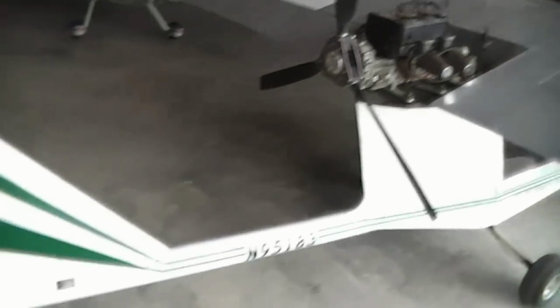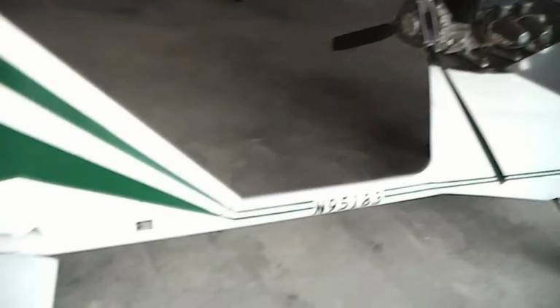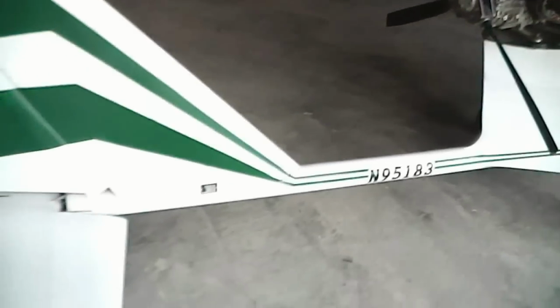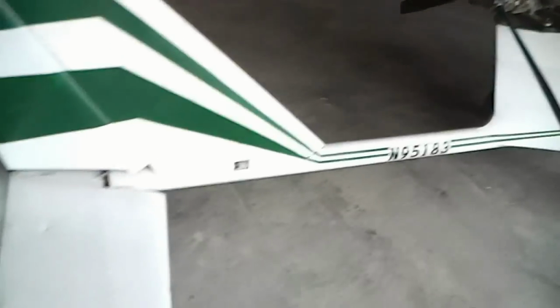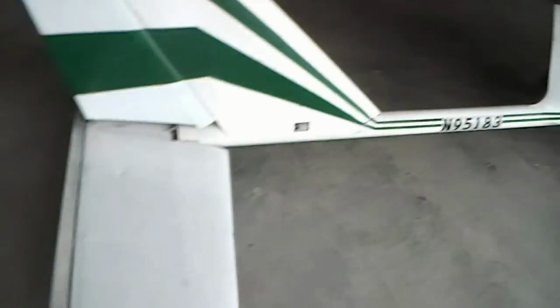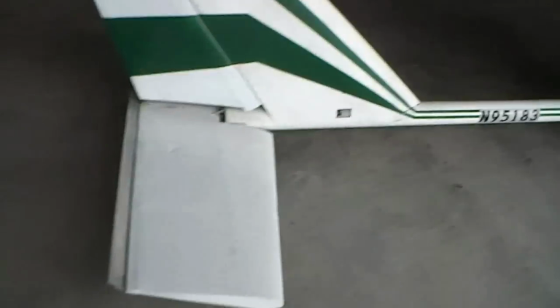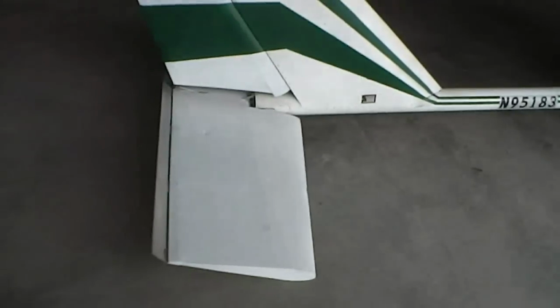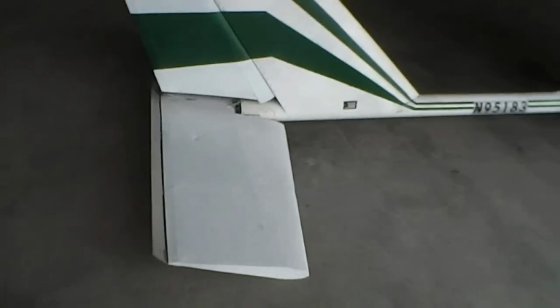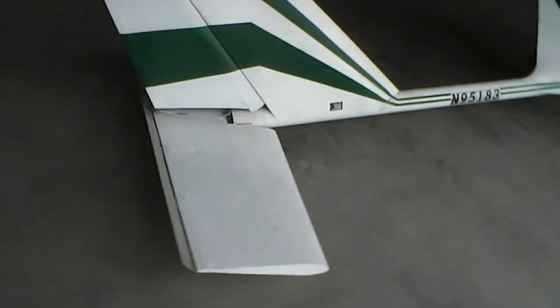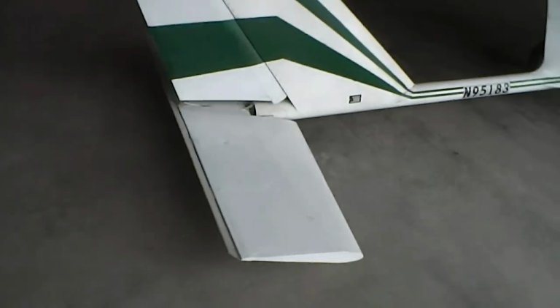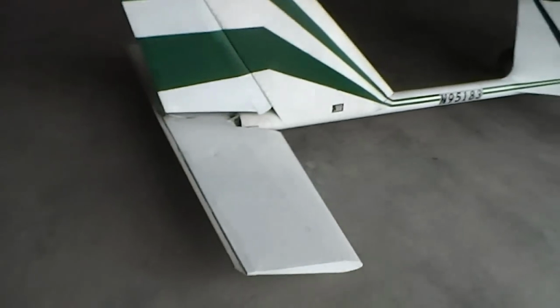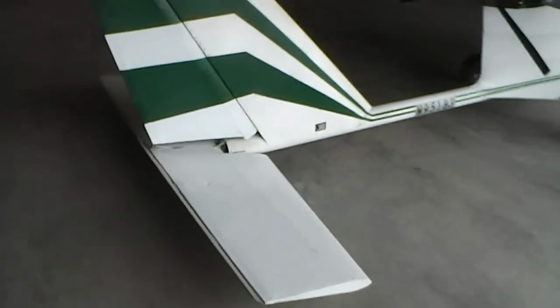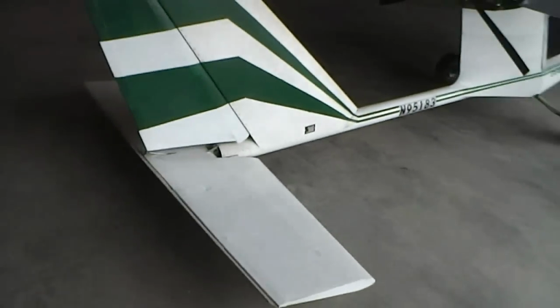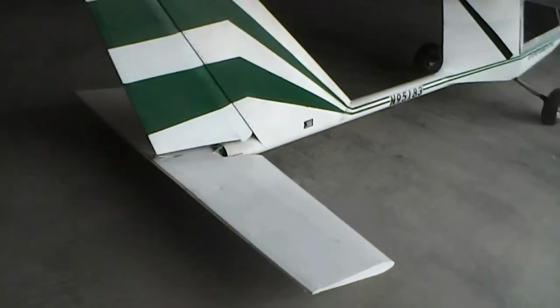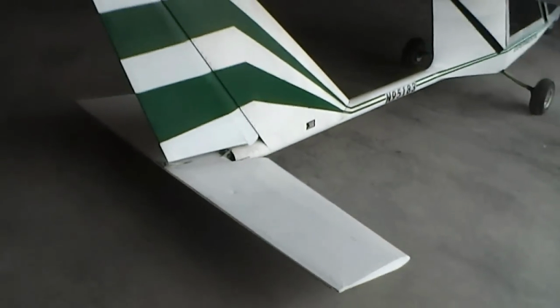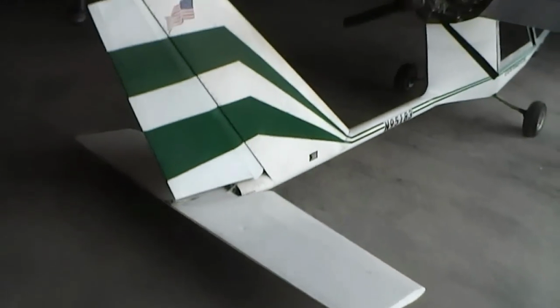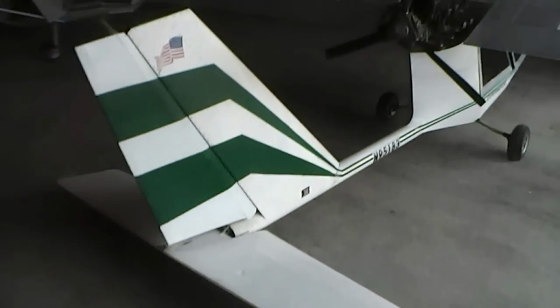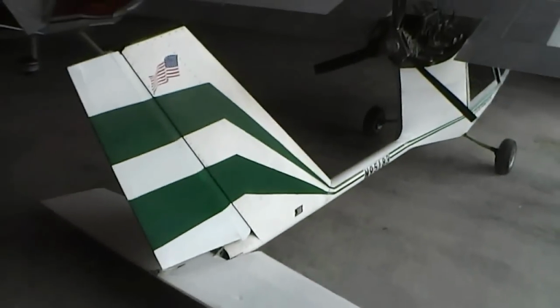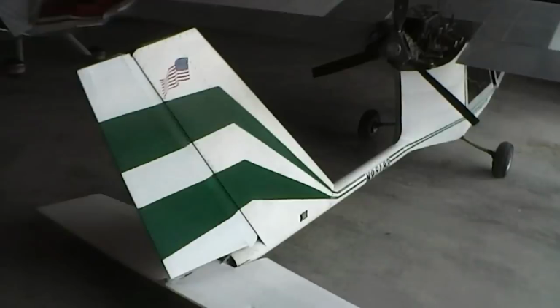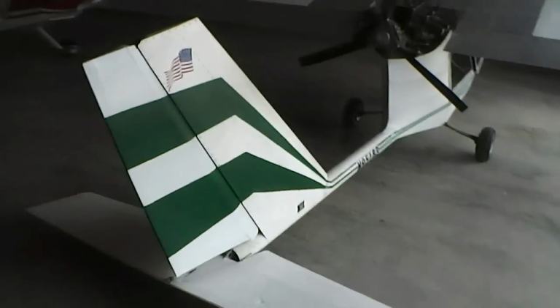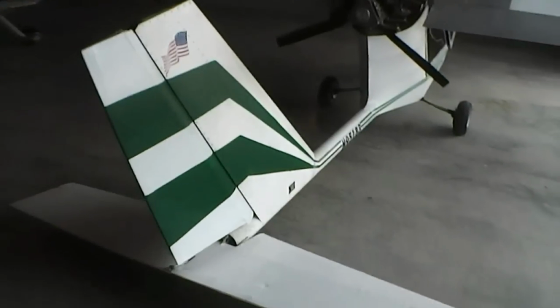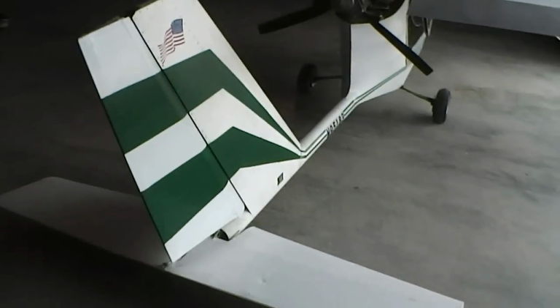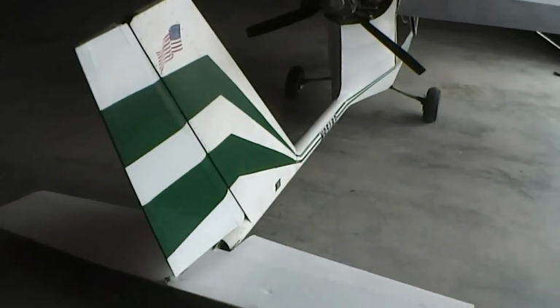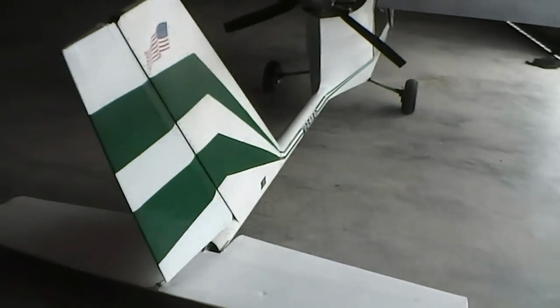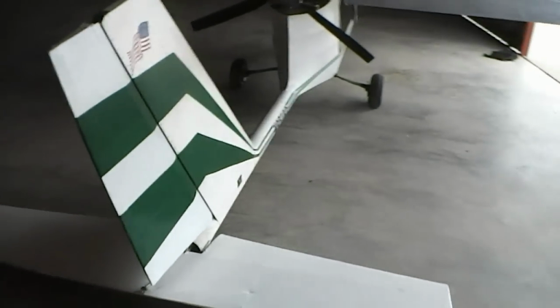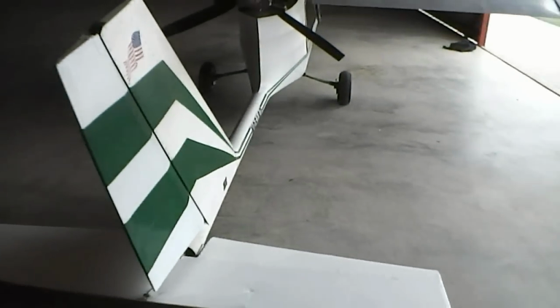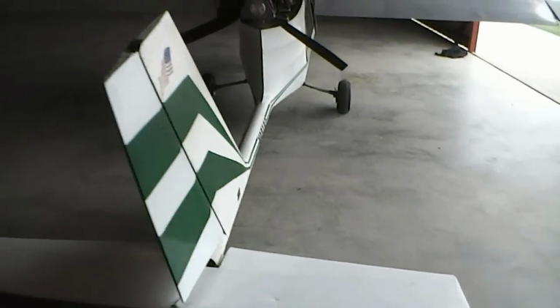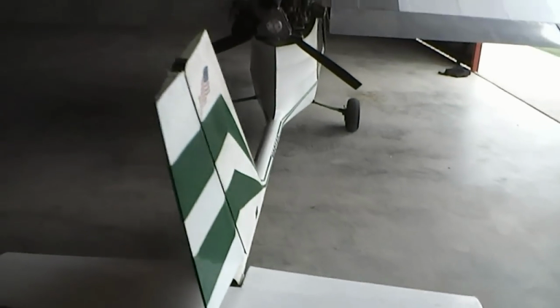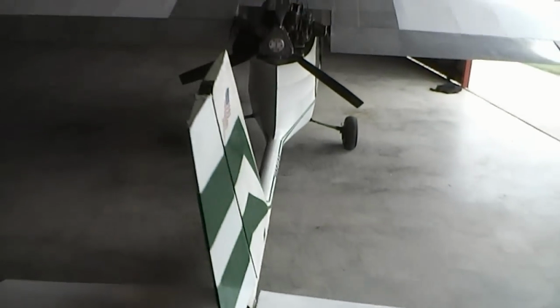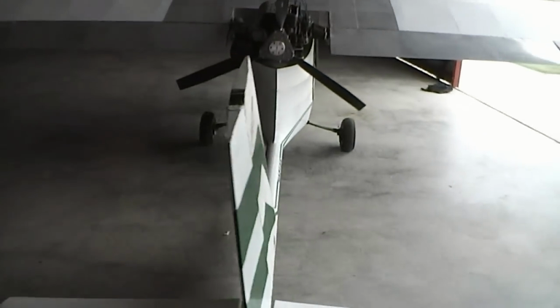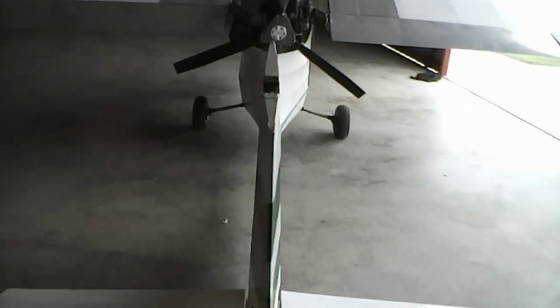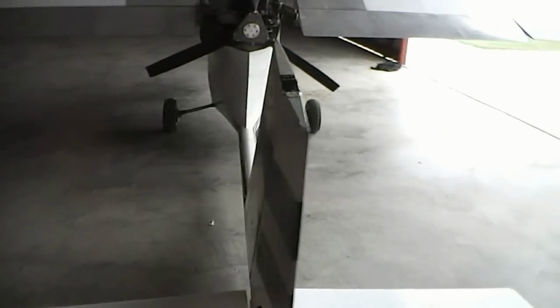Back here it looks like it's got a trim tab — yeah, it's got a trim tab. It's got flaps and ailerons. It's a three-axis plane.